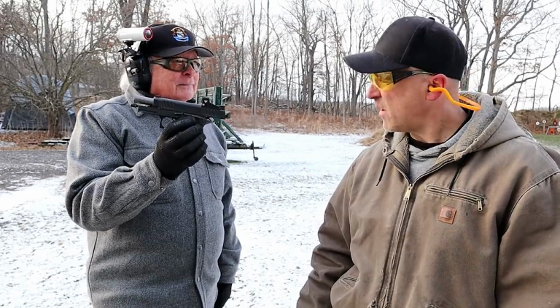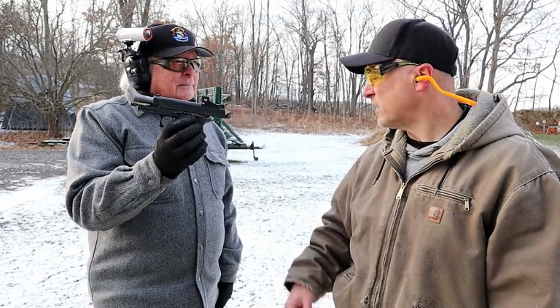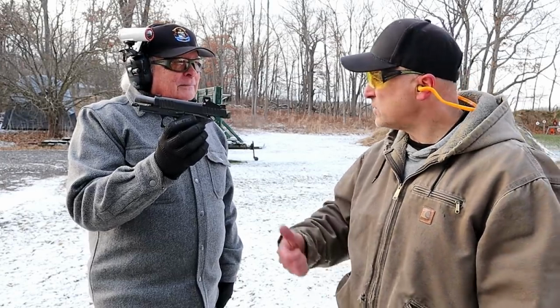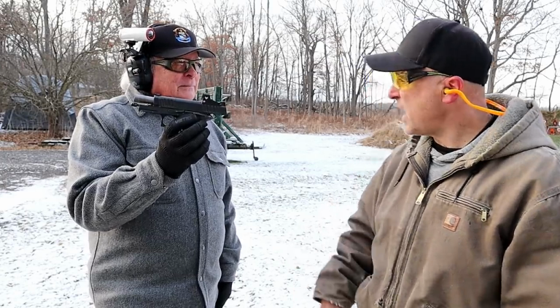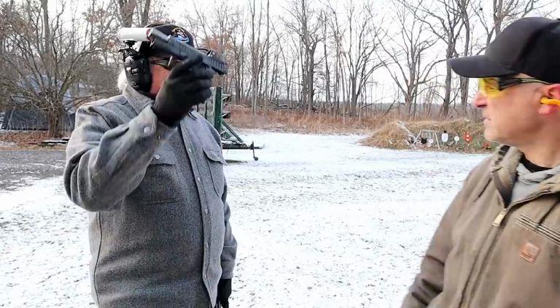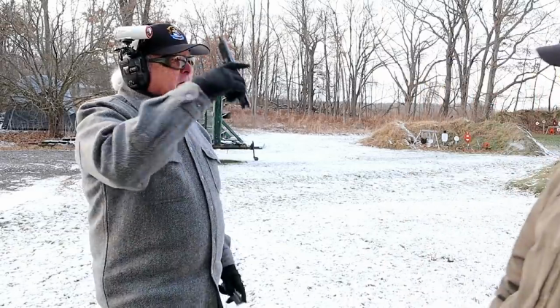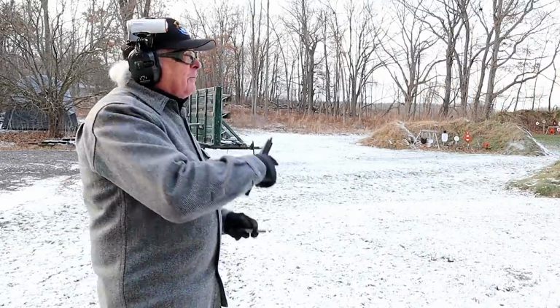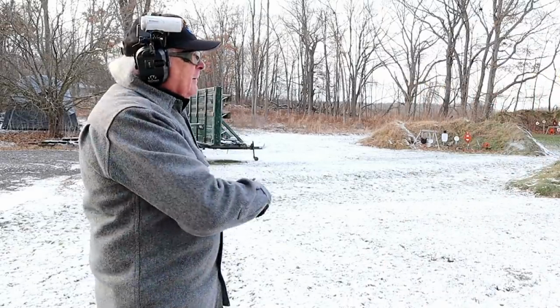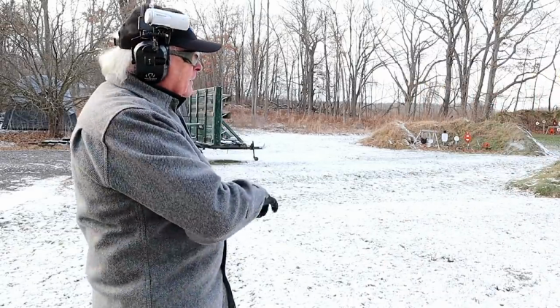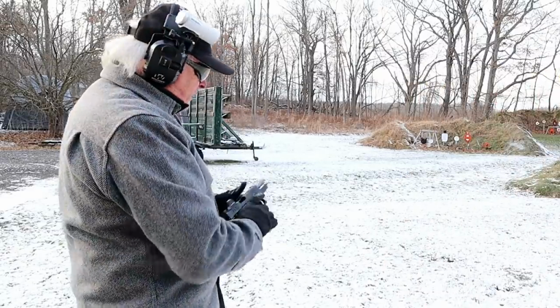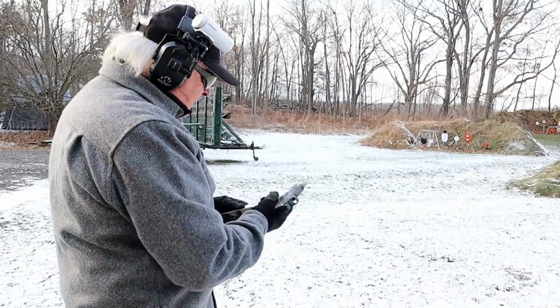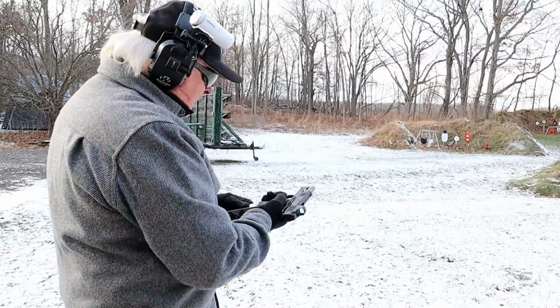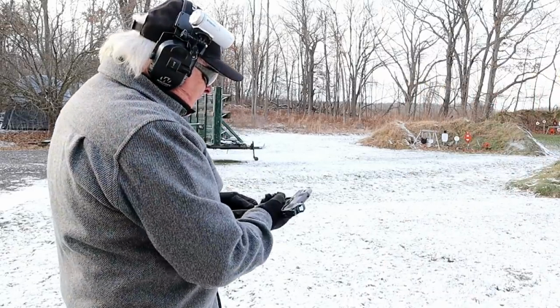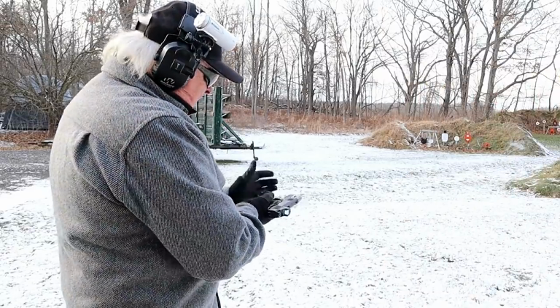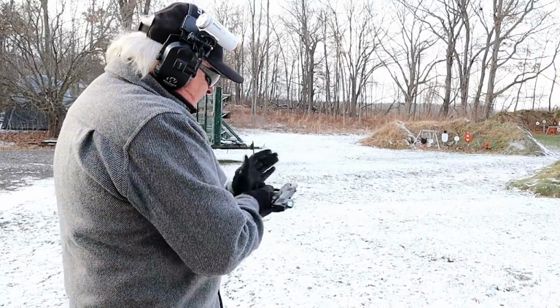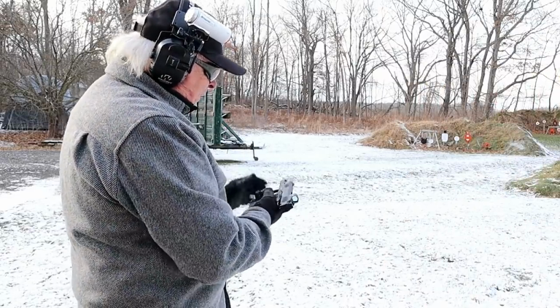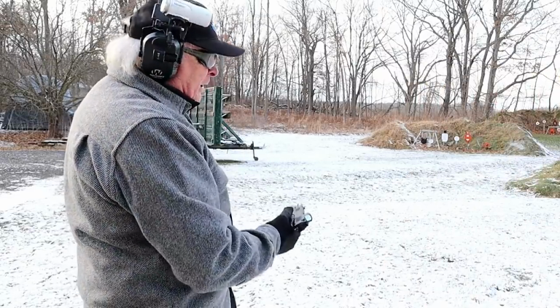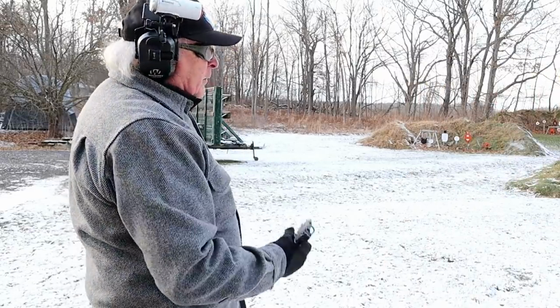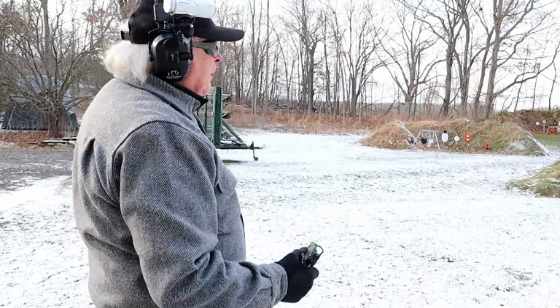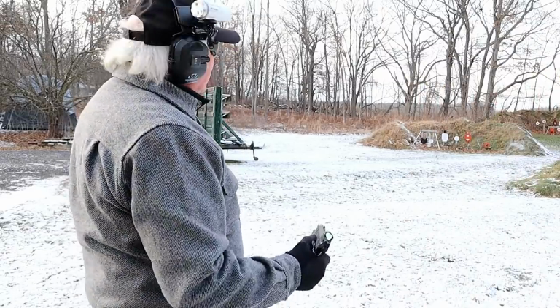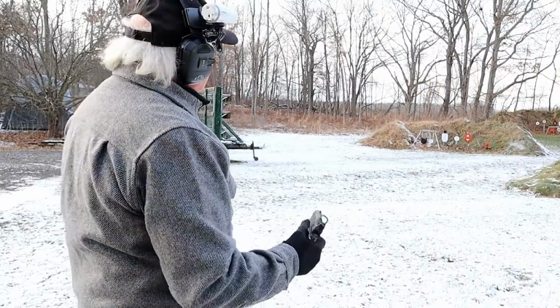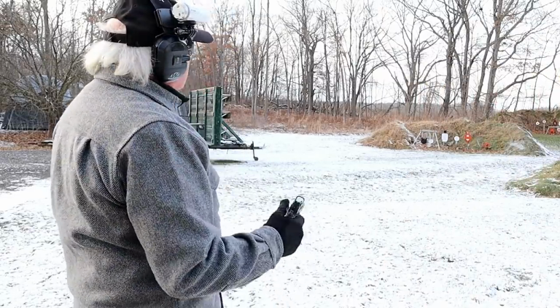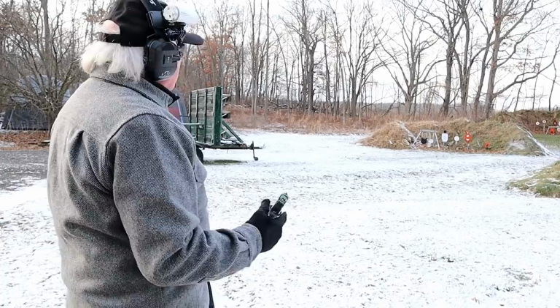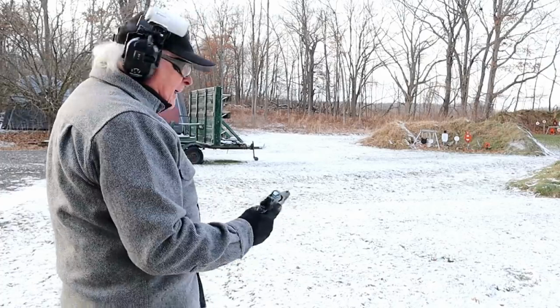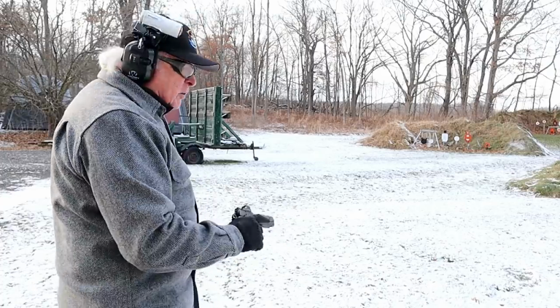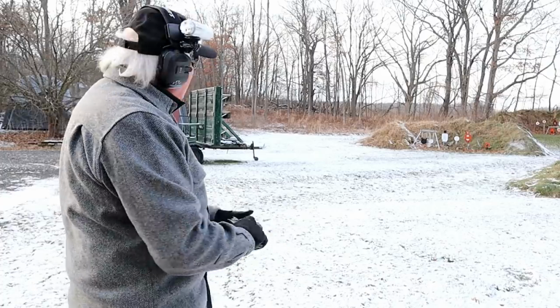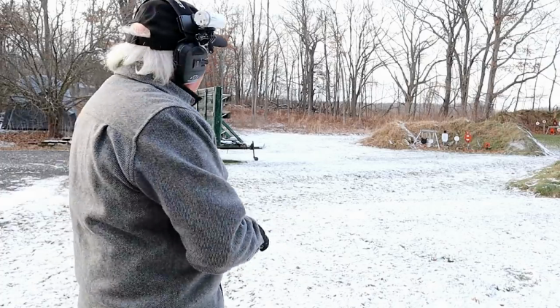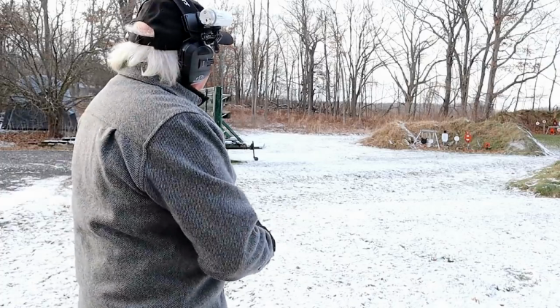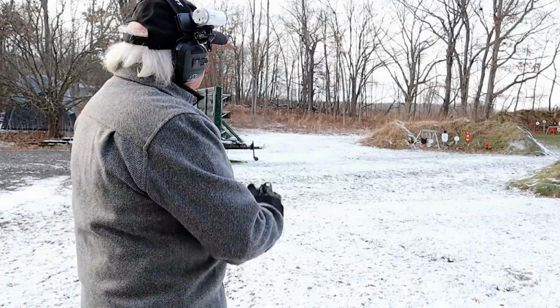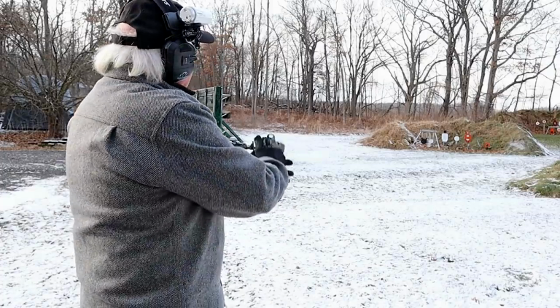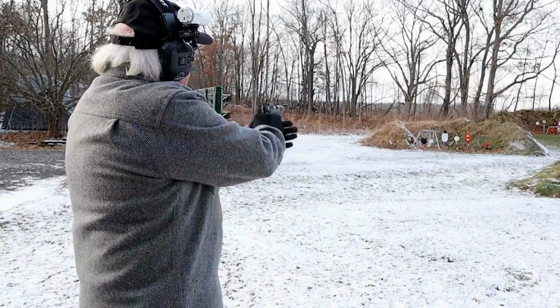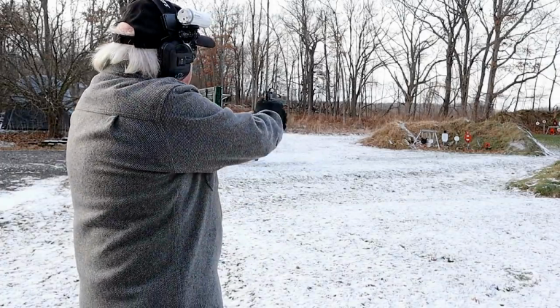Let's see what you've got — try out 25 yards and see if I can do my part at the center of that orange silhouette. The gun will do its part; the question is whether or not I can do mine.